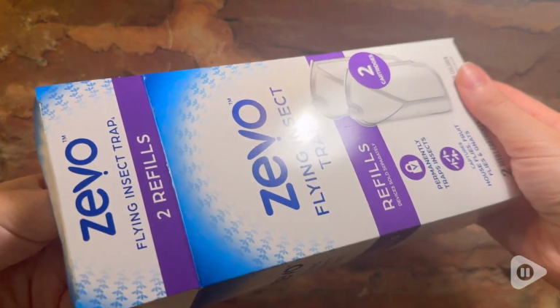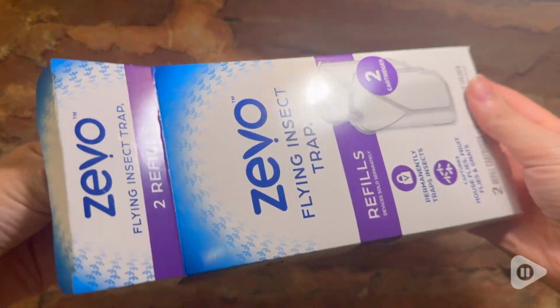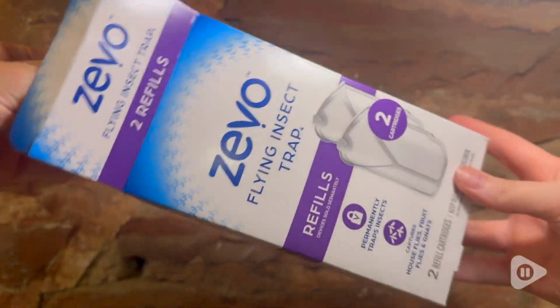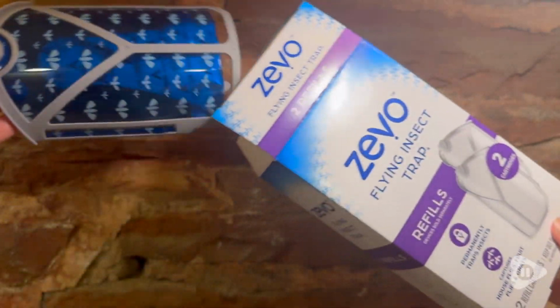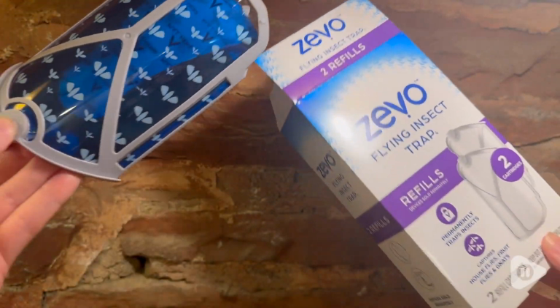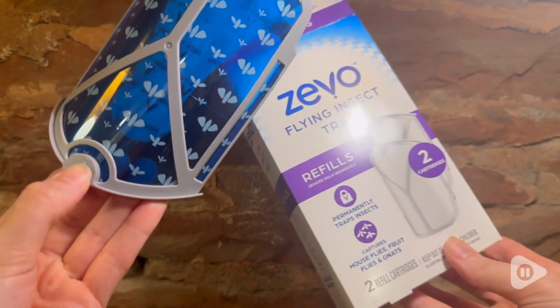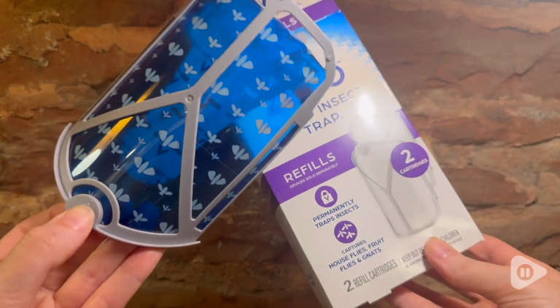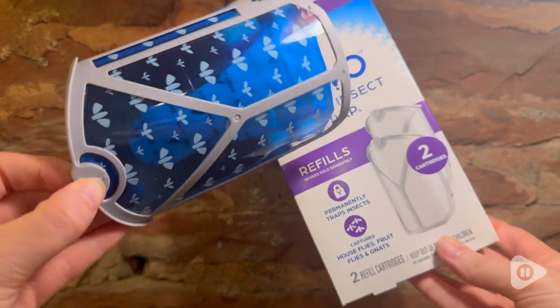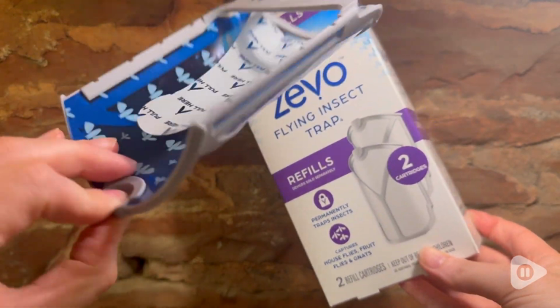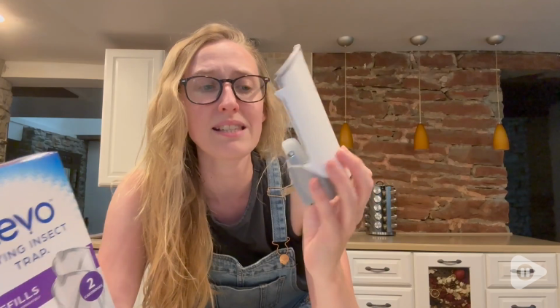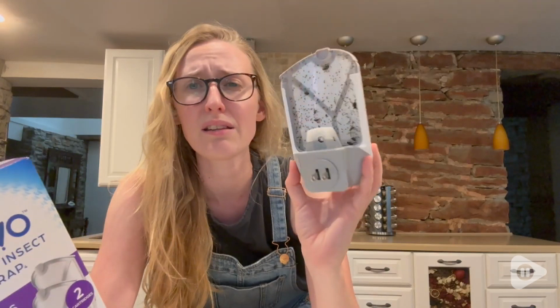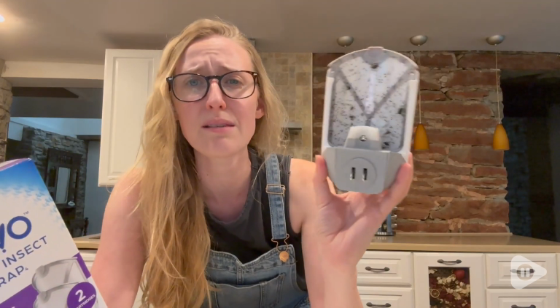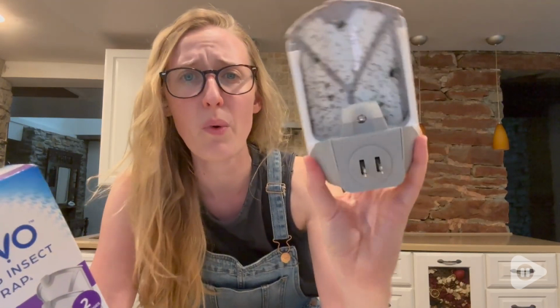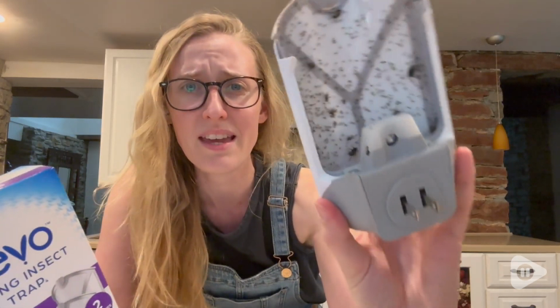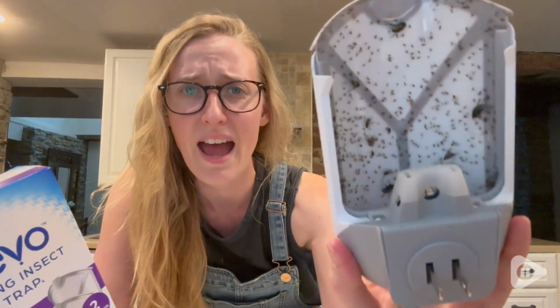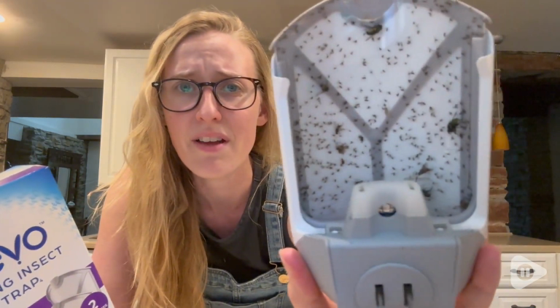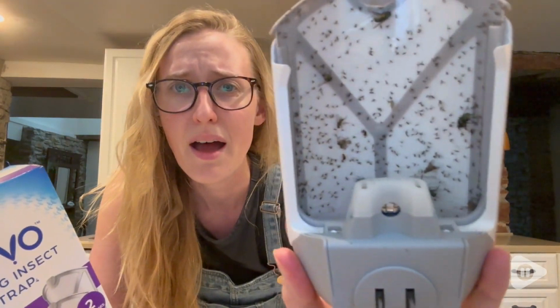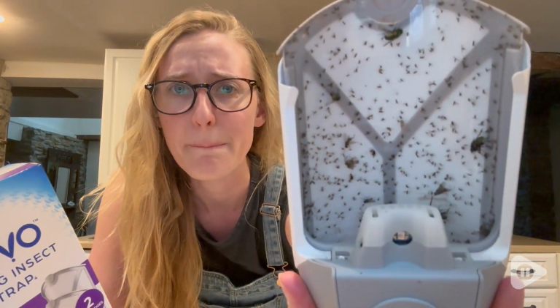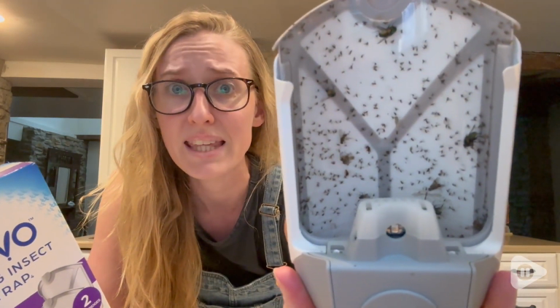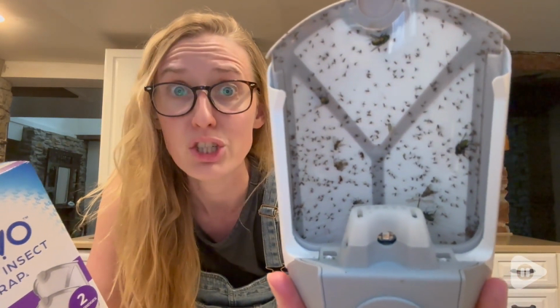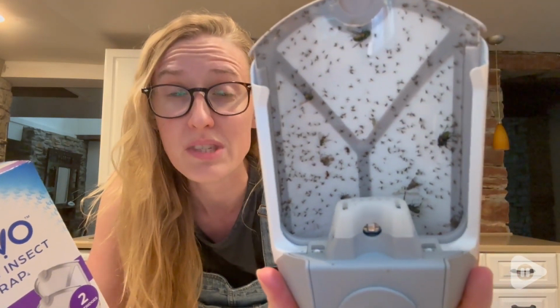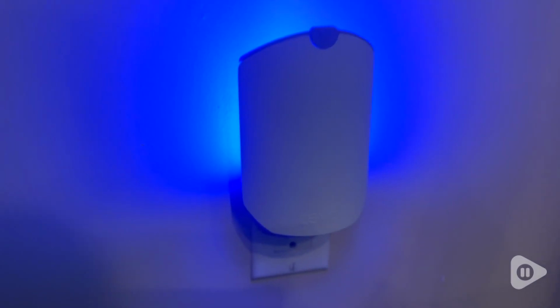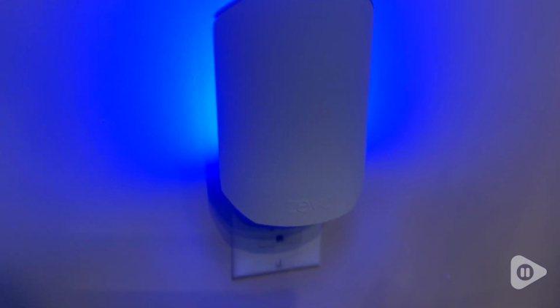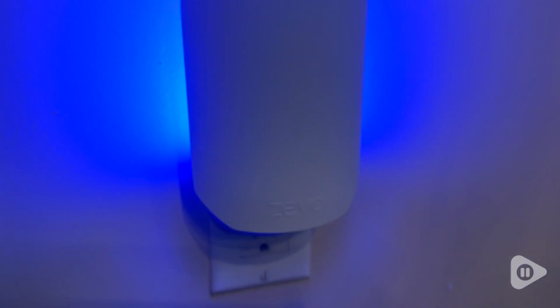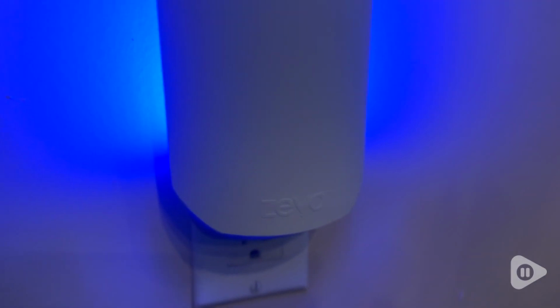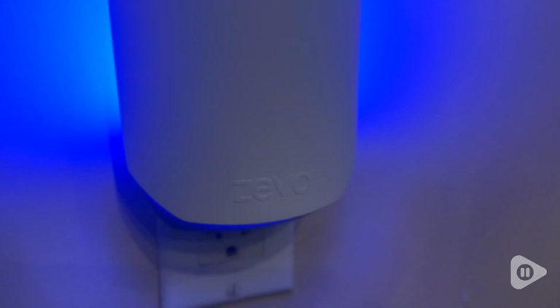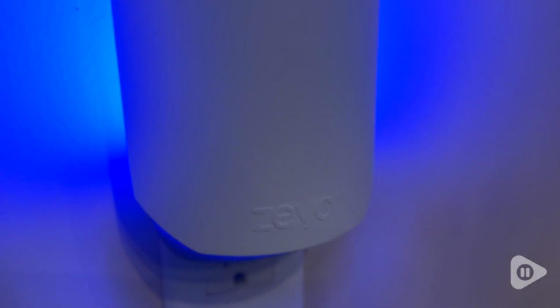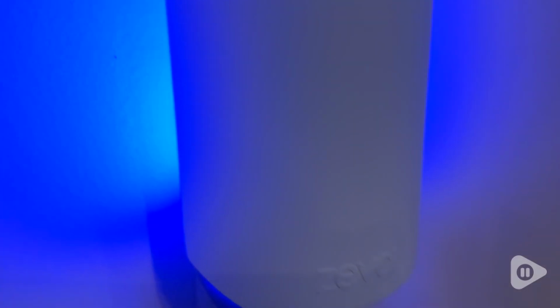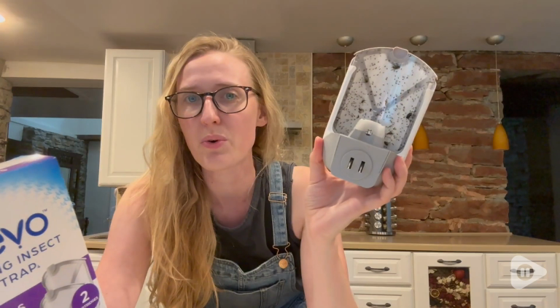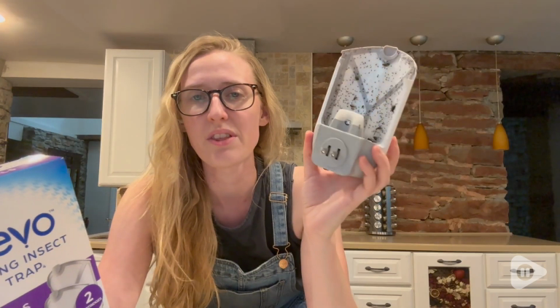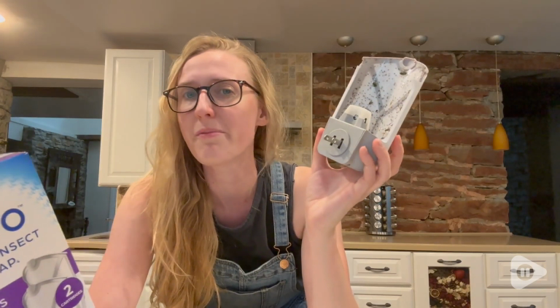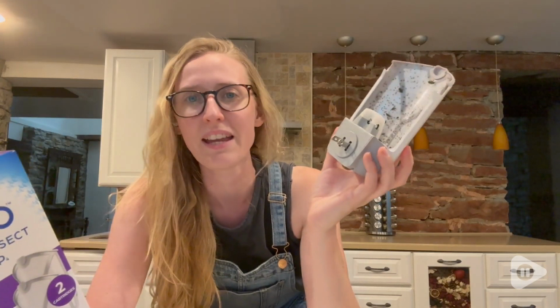With this you will get the insect trap and you will also get the refills. This thing has been amazing — within the last week and a half, look at how many bugs have been caught.